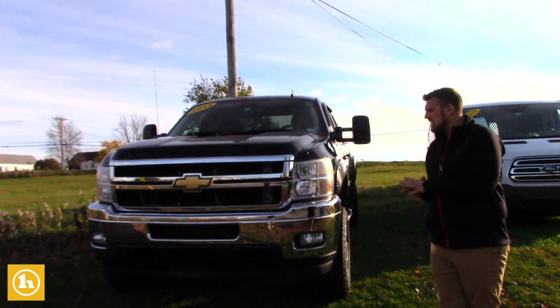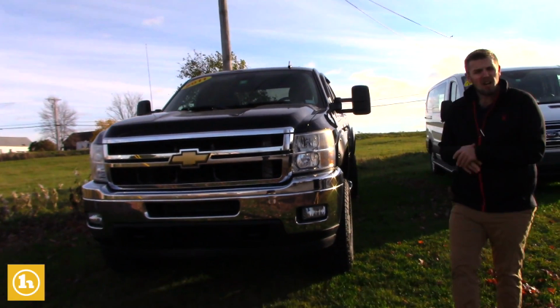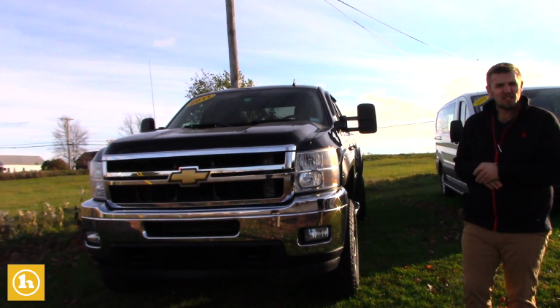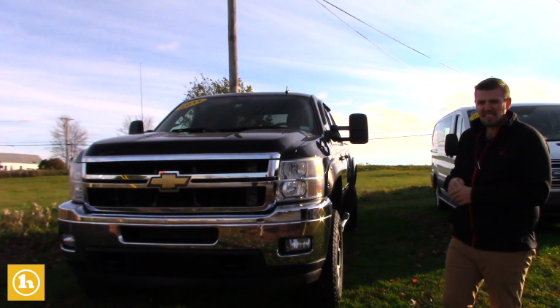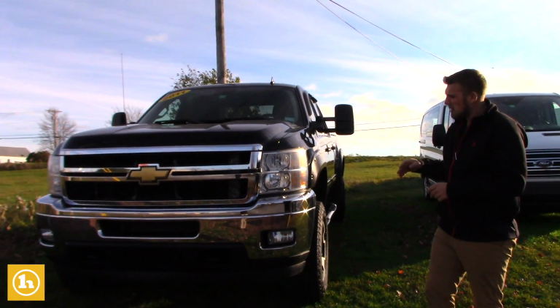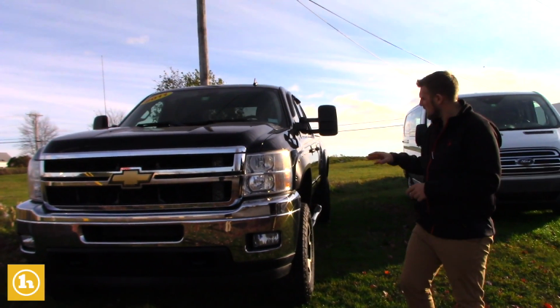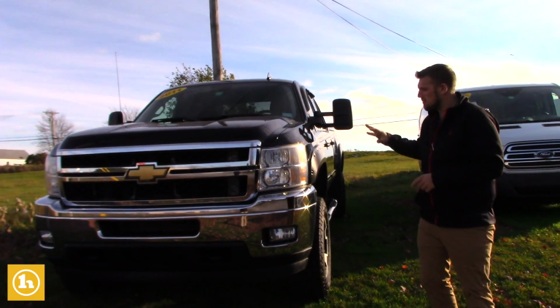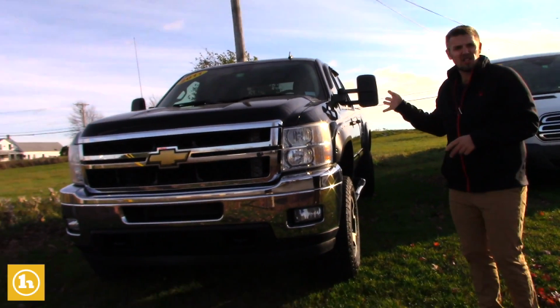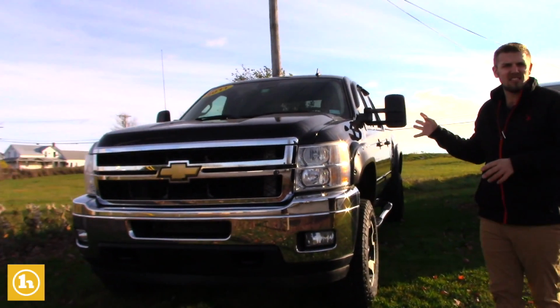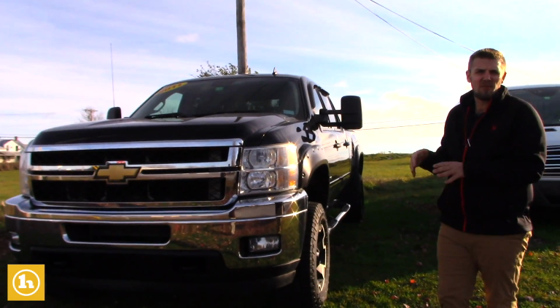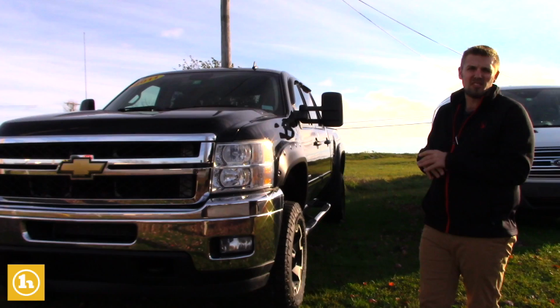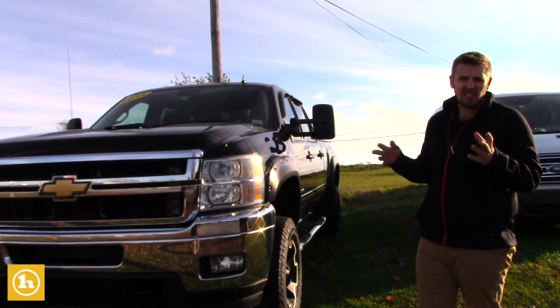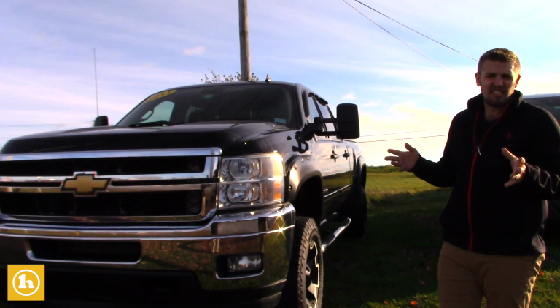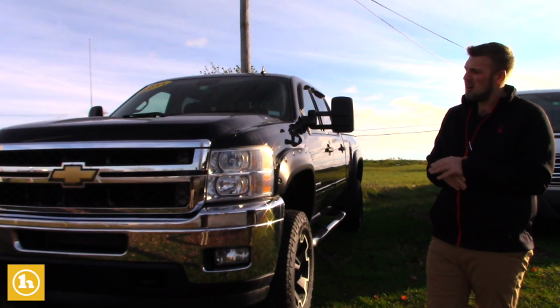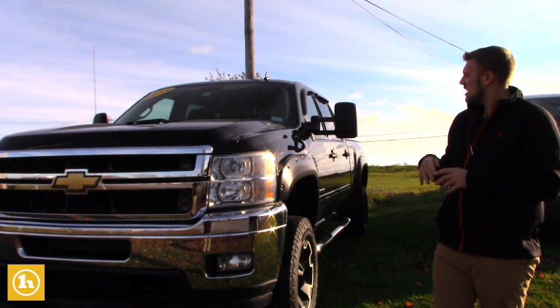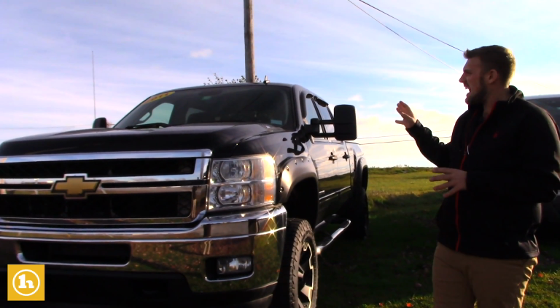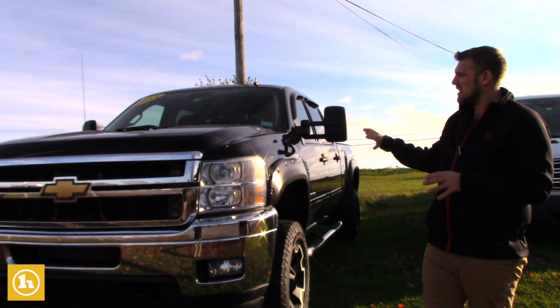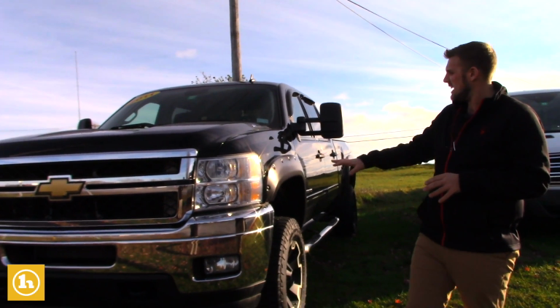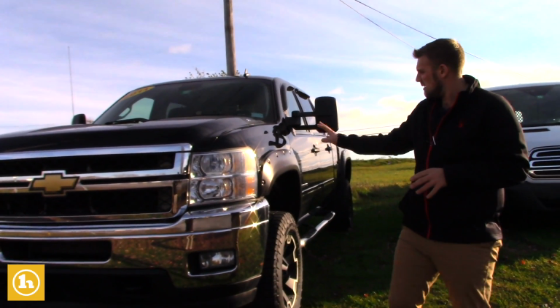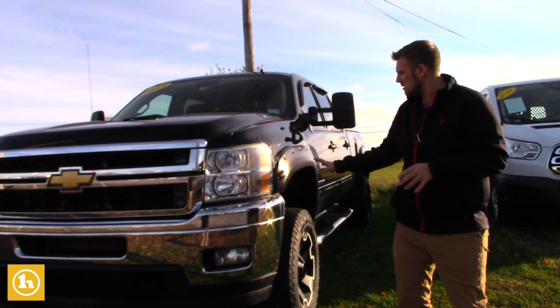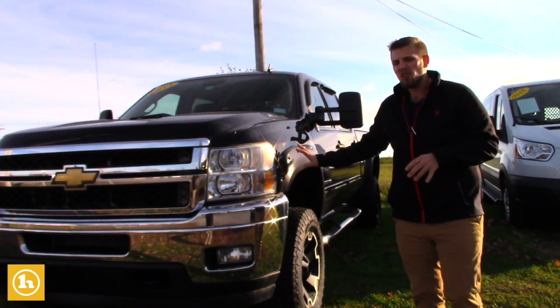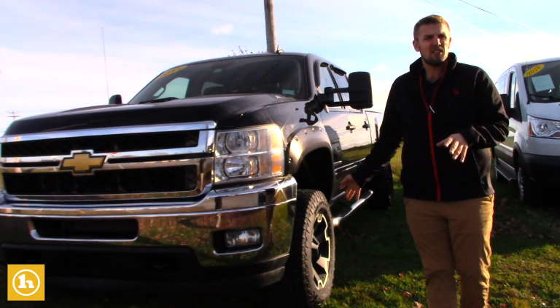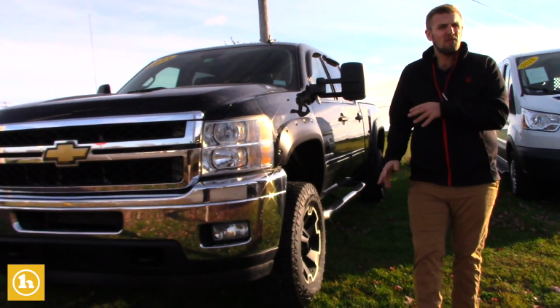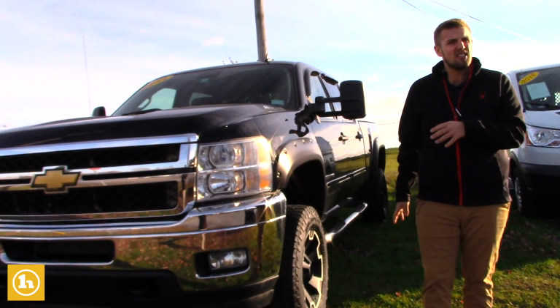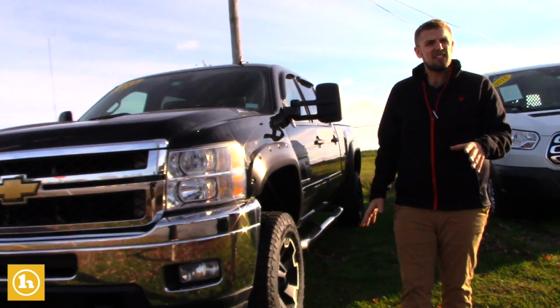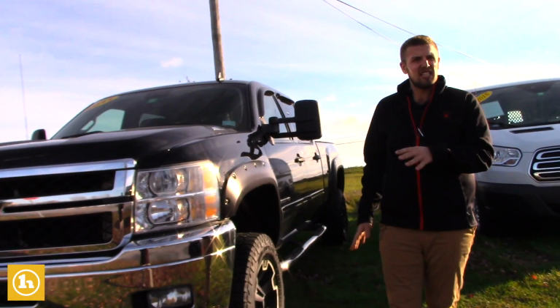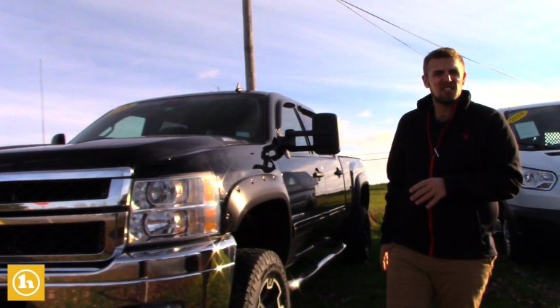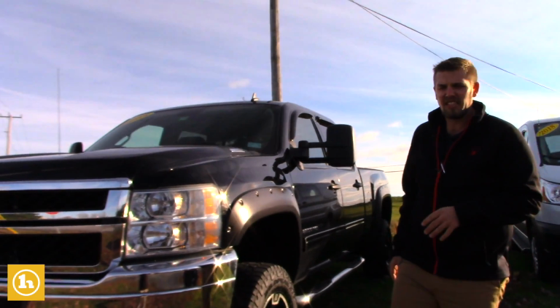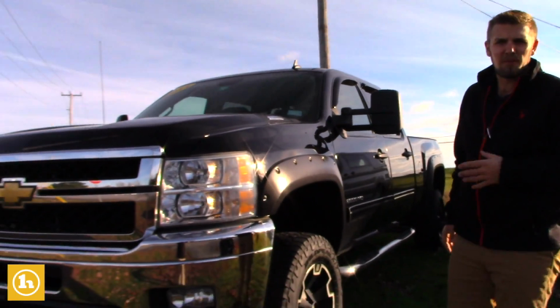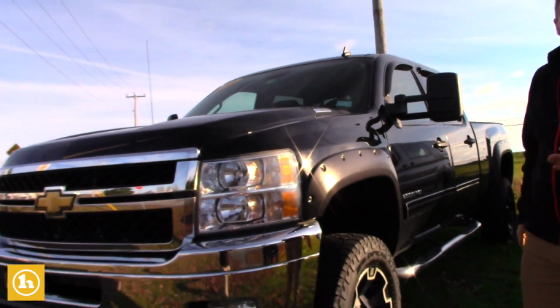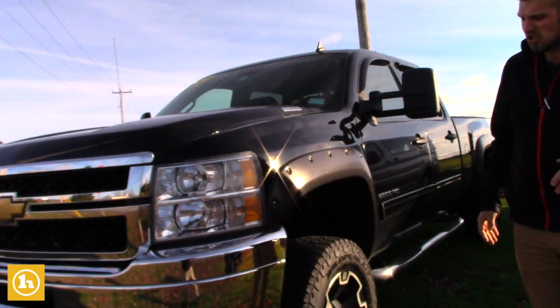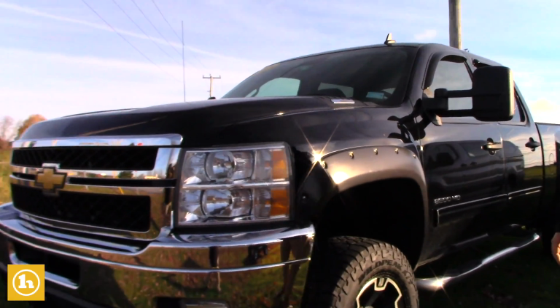It's hit 113,000 miles on it. I'm going to show you the inside of the vehicle so you can see the dash and everything. I also want to show you around the fender flares and everything, so you get a nice good look at the truck before you make the drive up here.